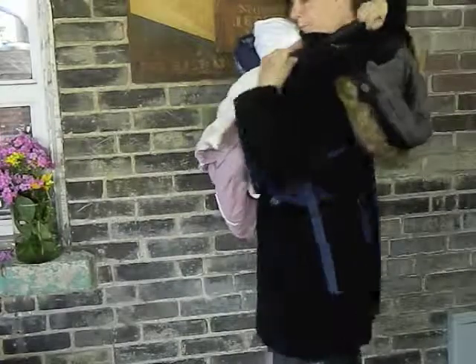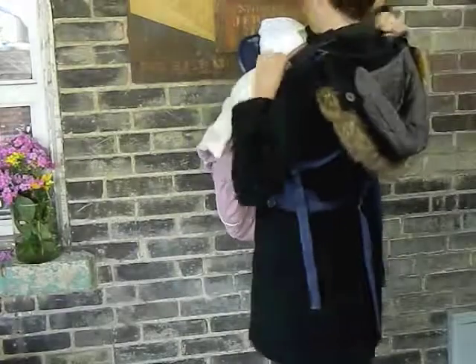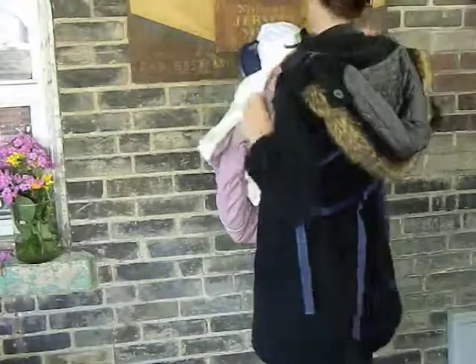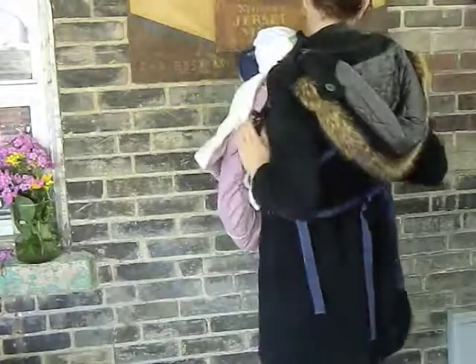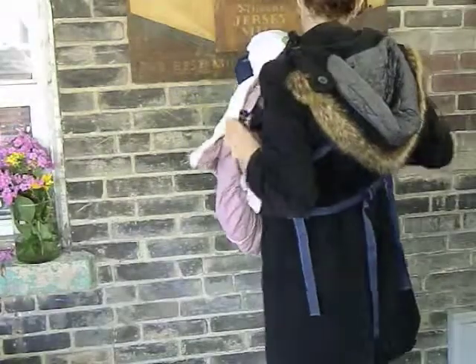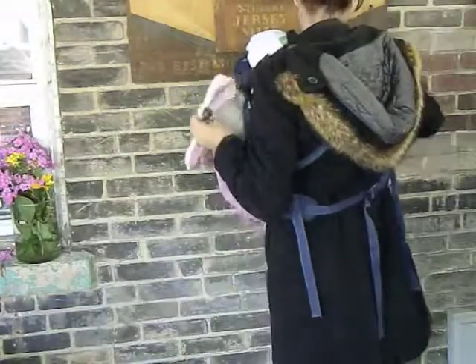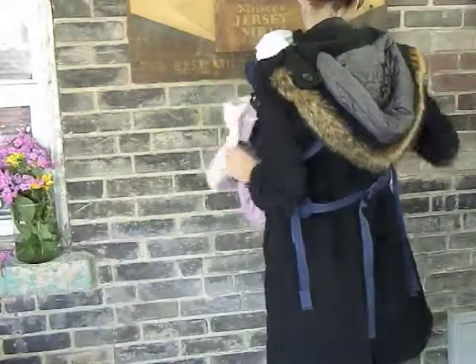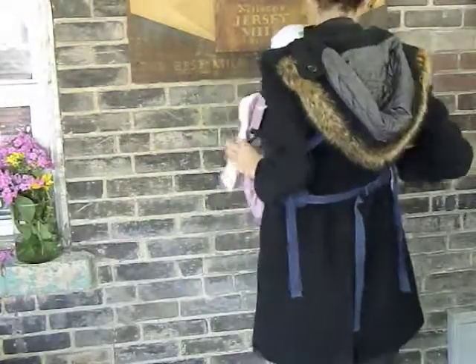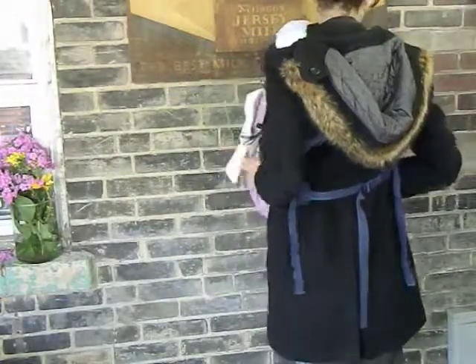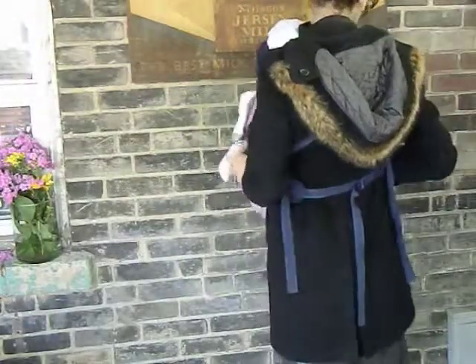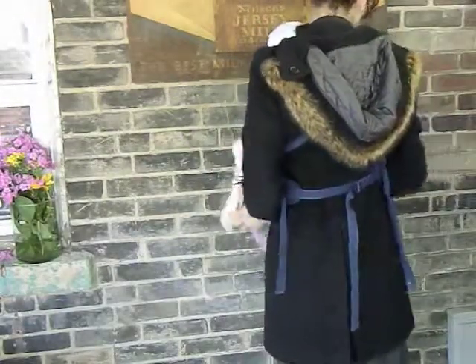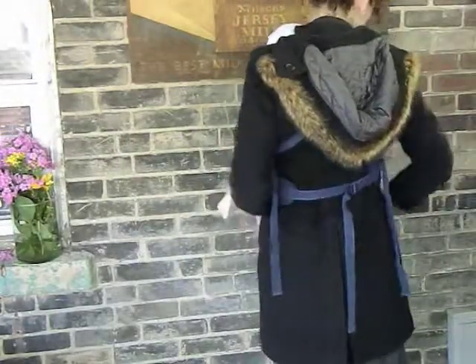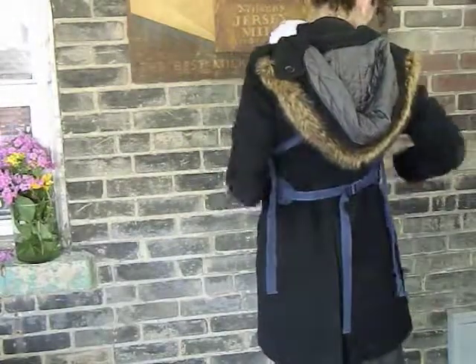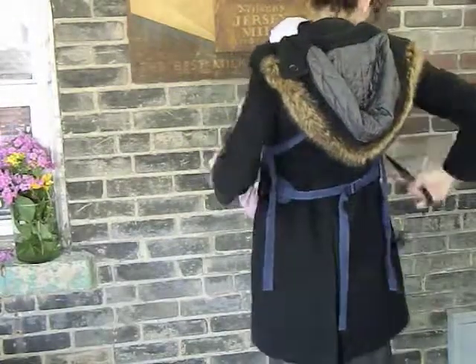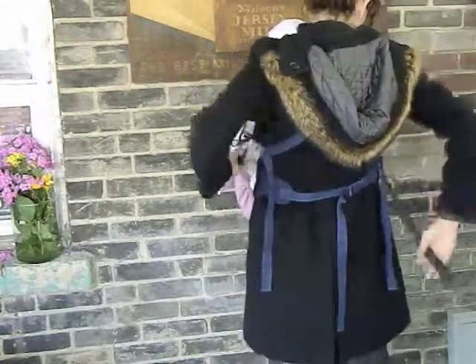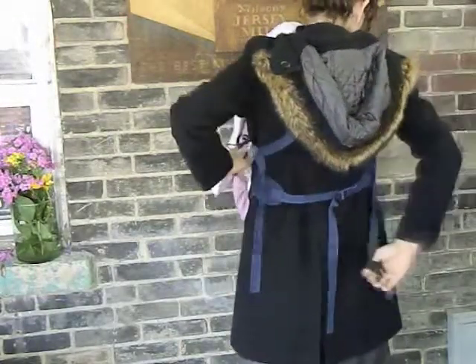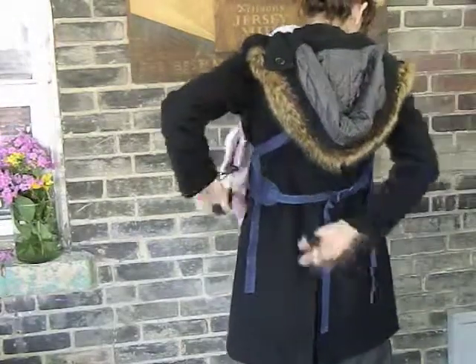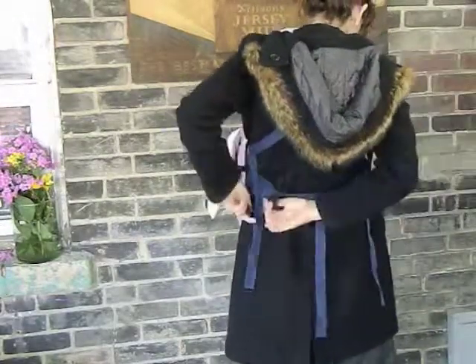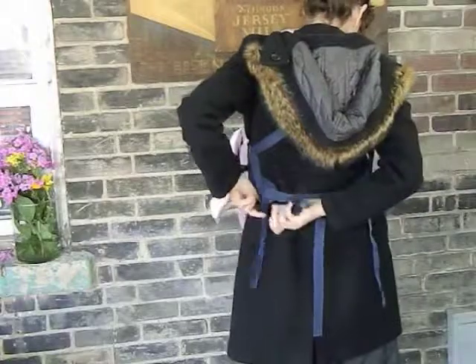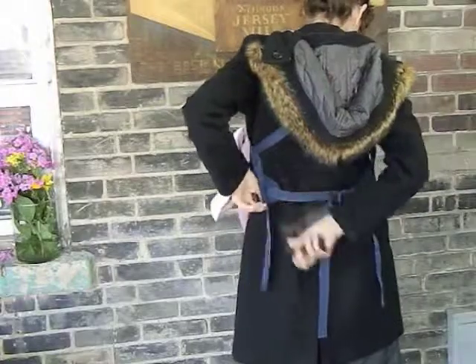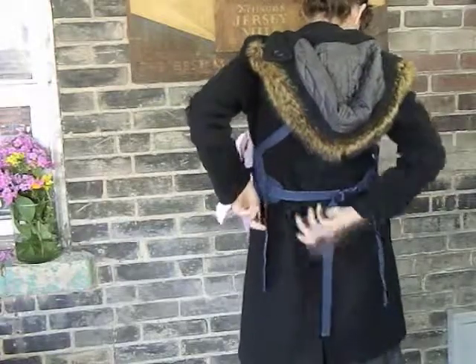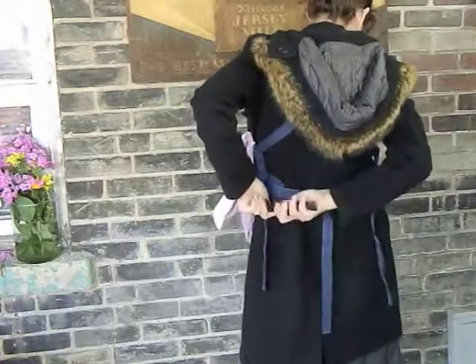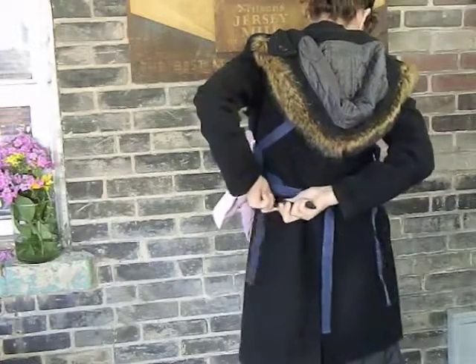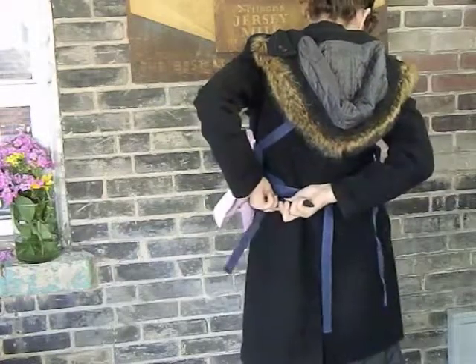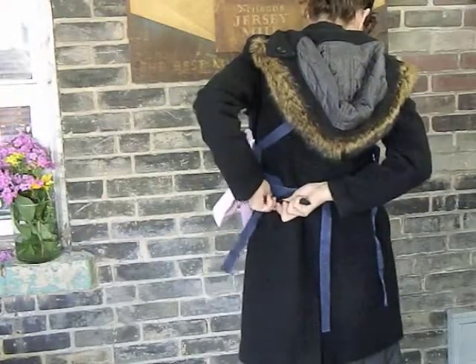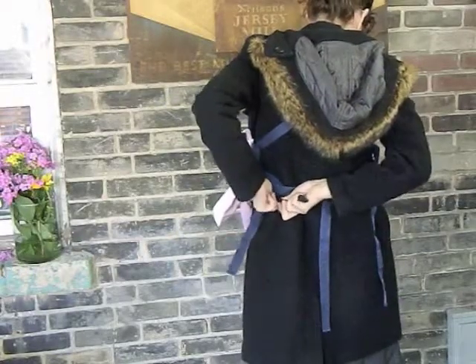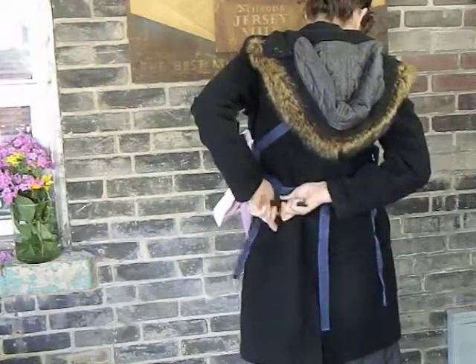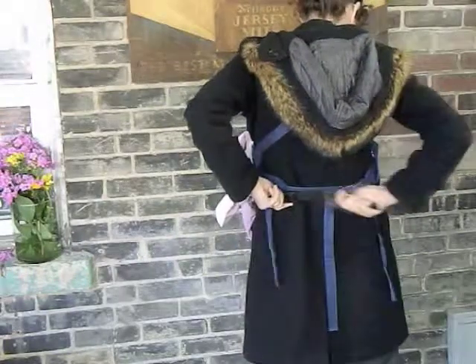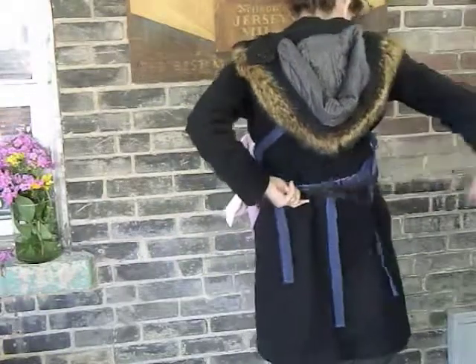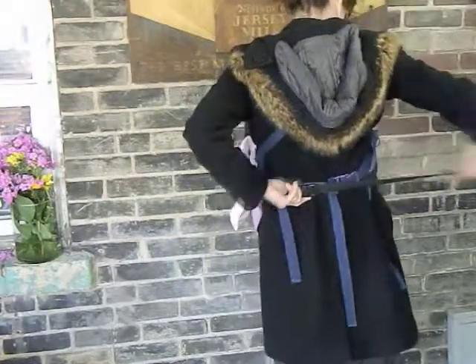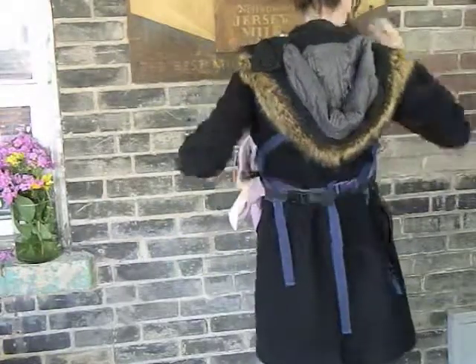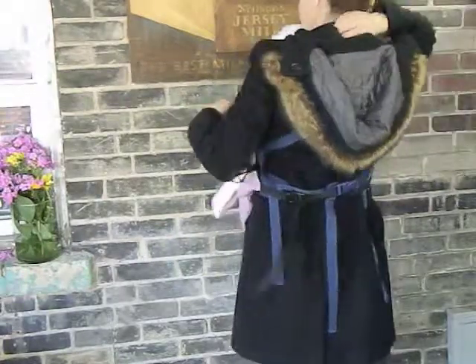Now you take the bottom strap, you reach behind your back, and you buckle that to the other side. You can pull on the elastic to customize your fit.